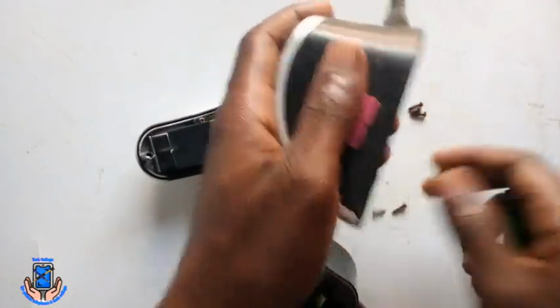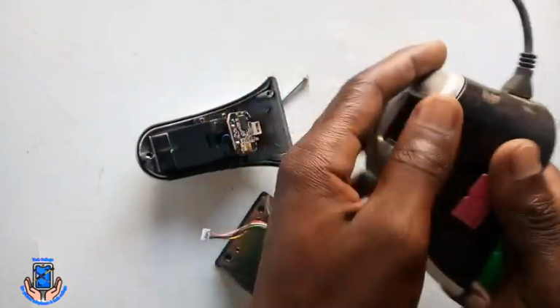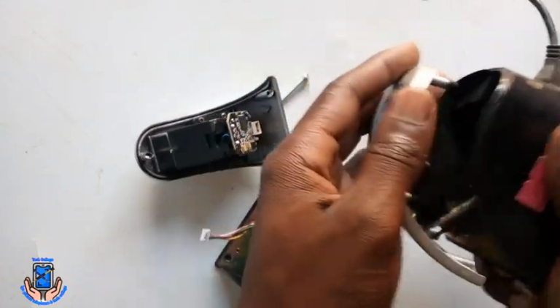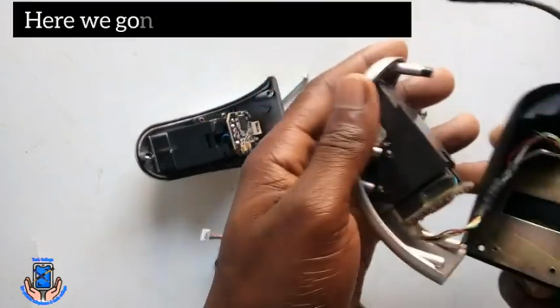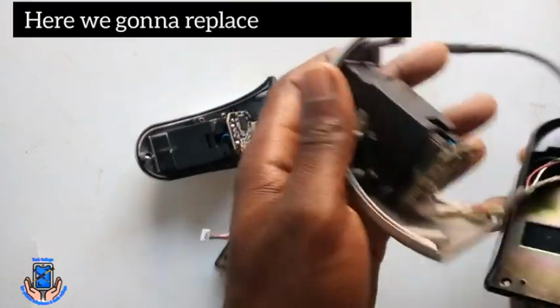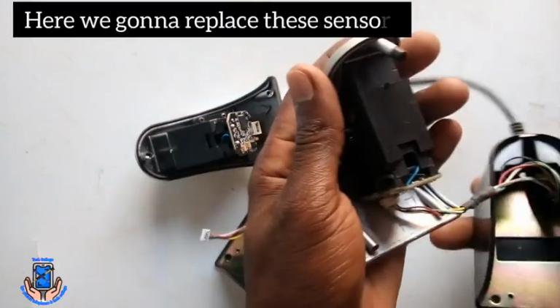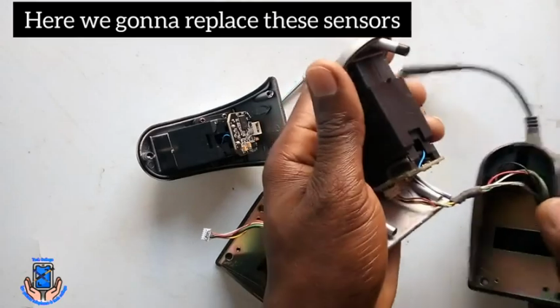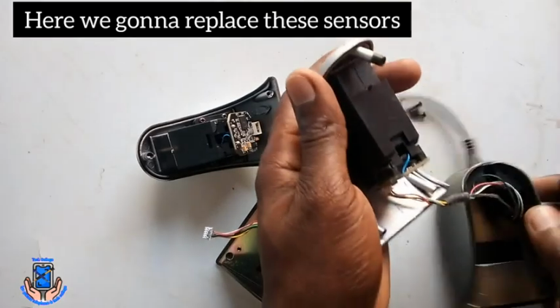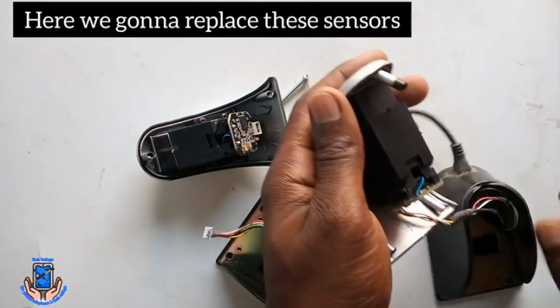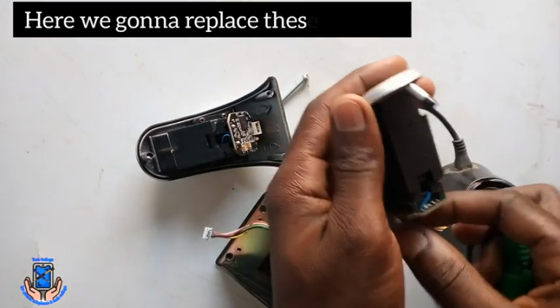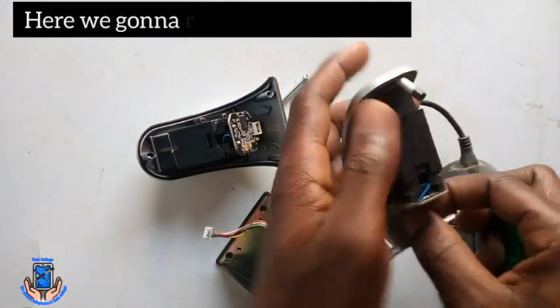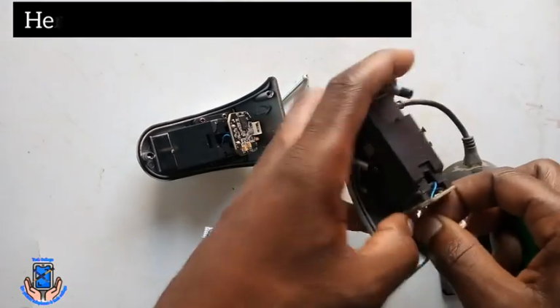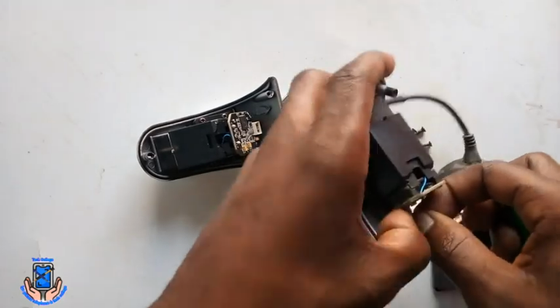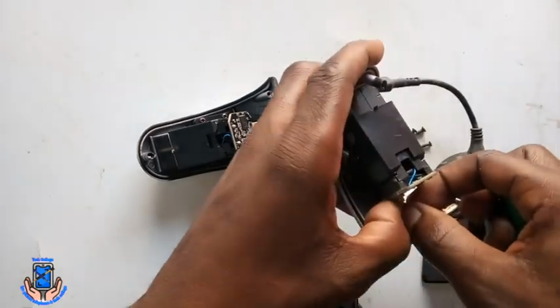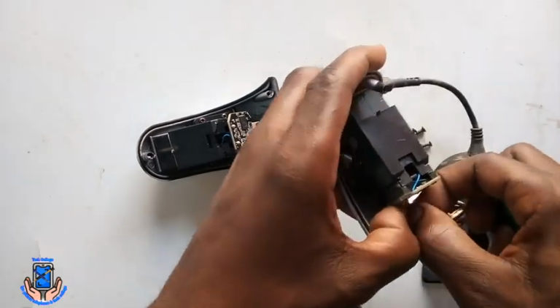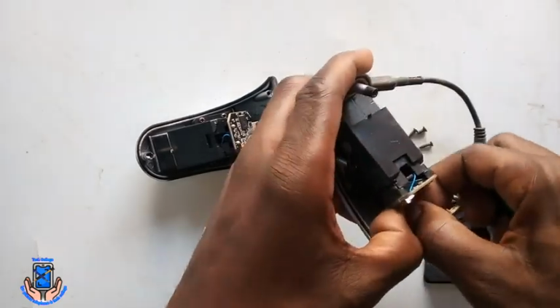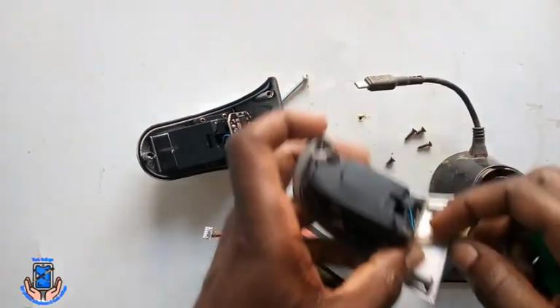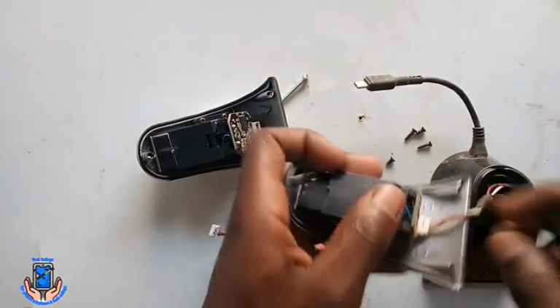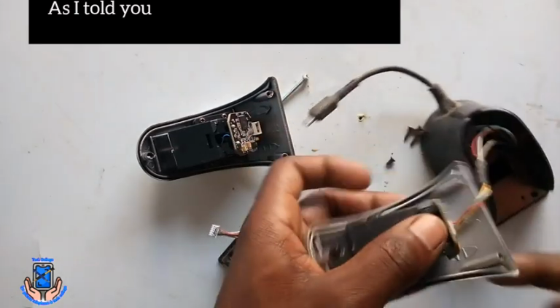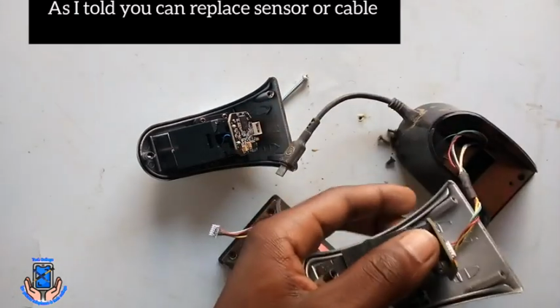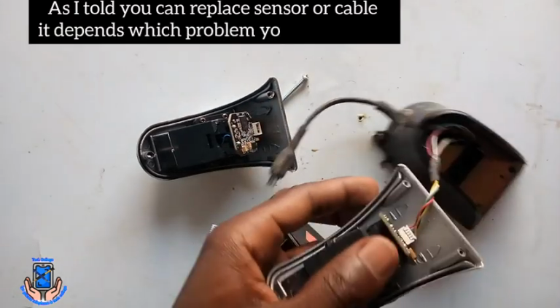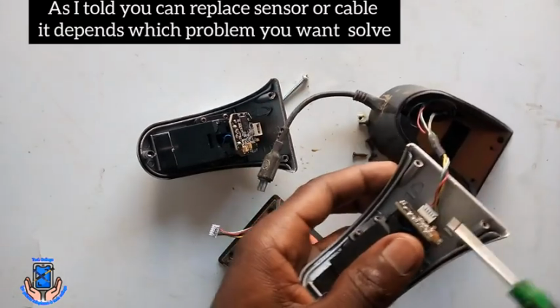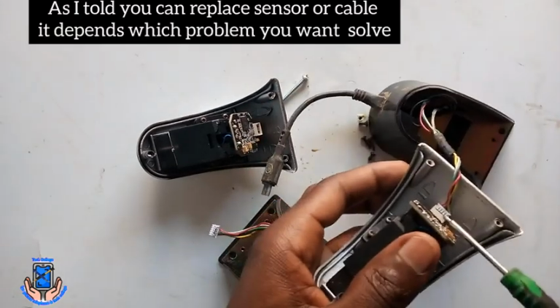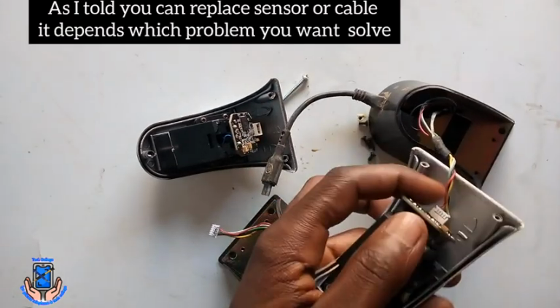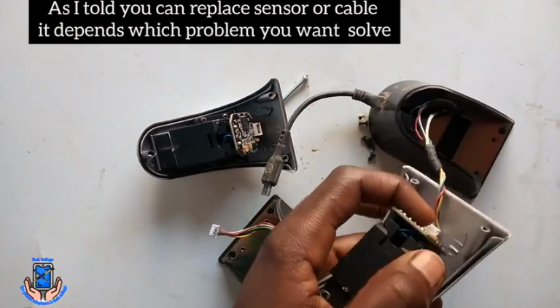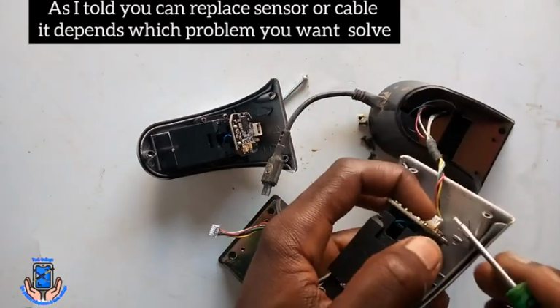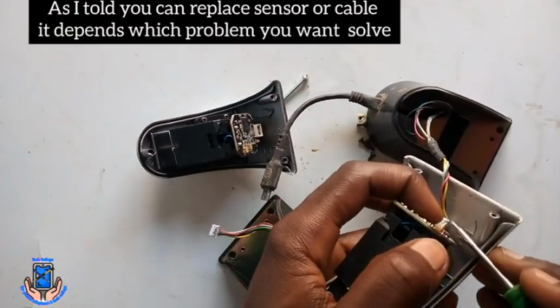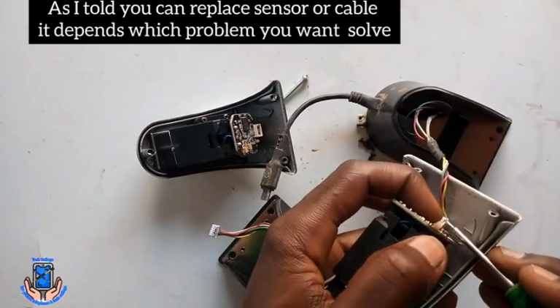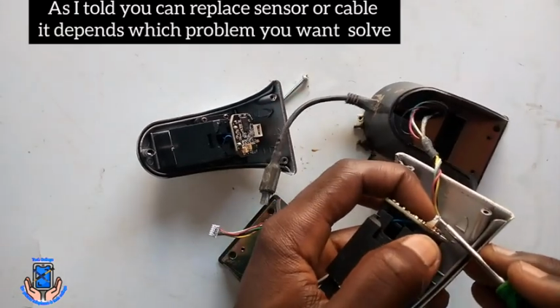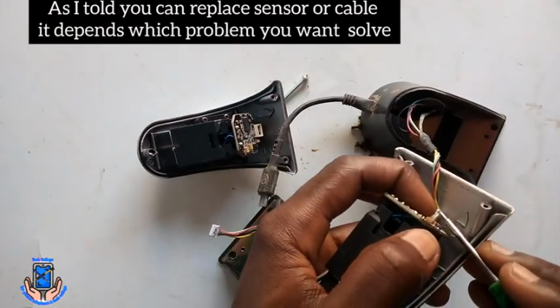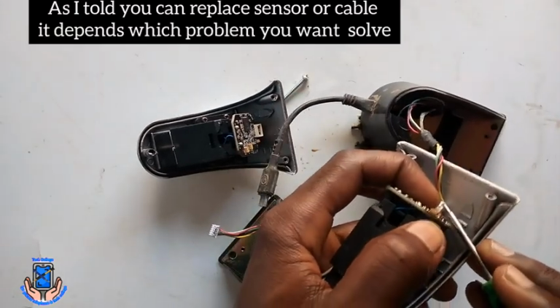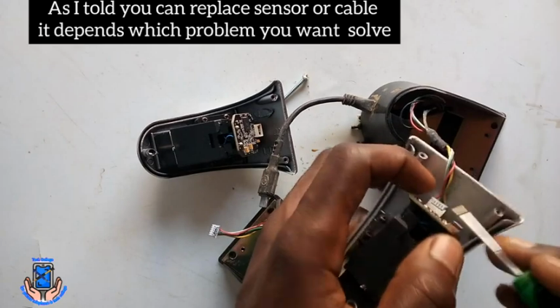So here we're going to lay press this sensor — we're going to lay press on it. As I told you, you can lay press the sensor, you can lay press the cable. It depends on which problem you are solving.